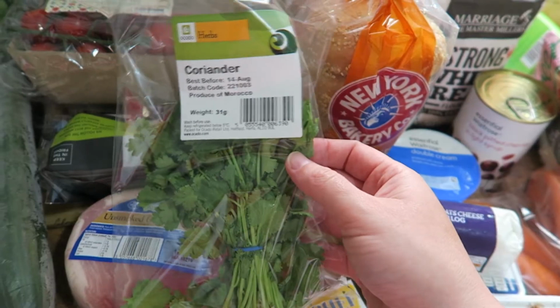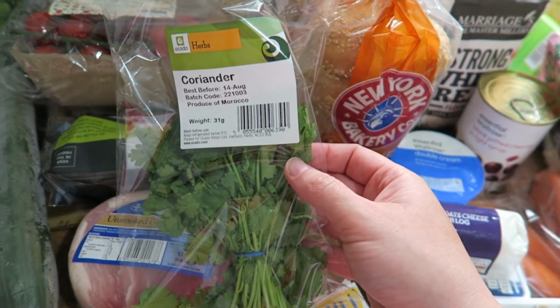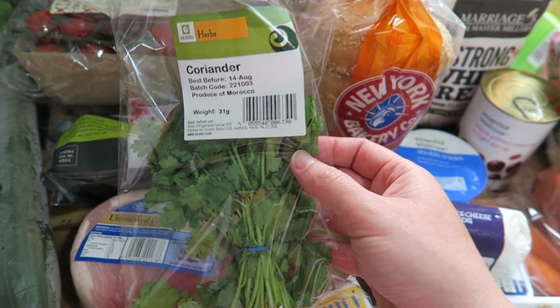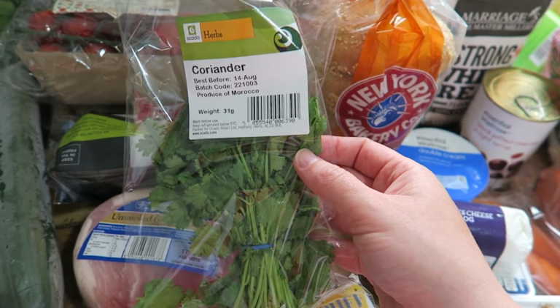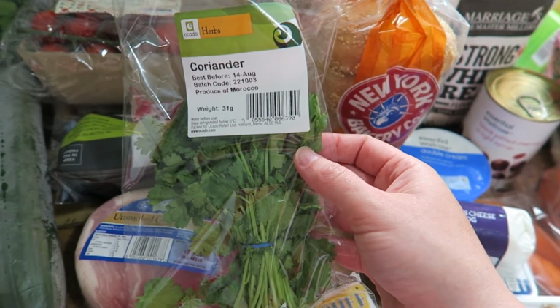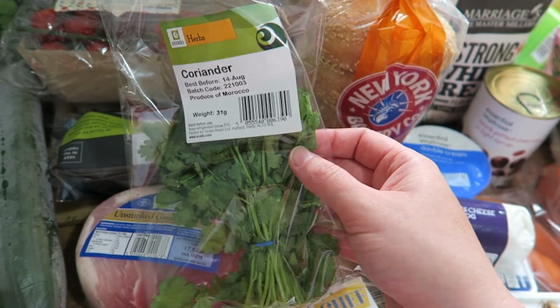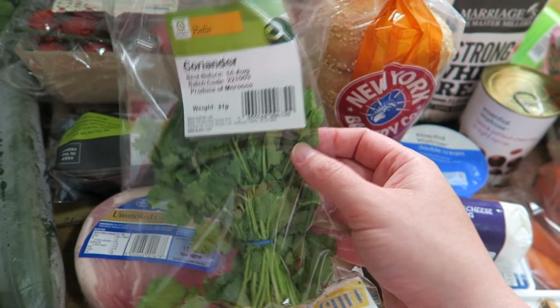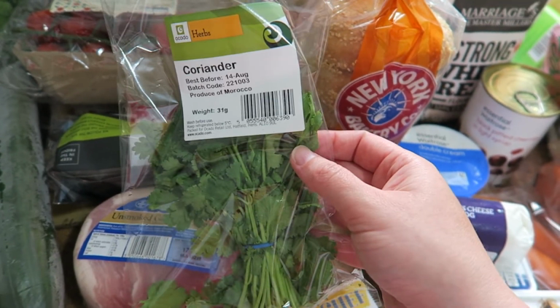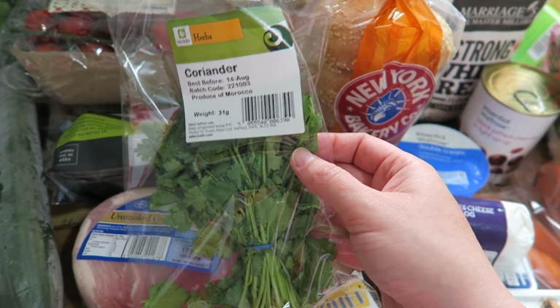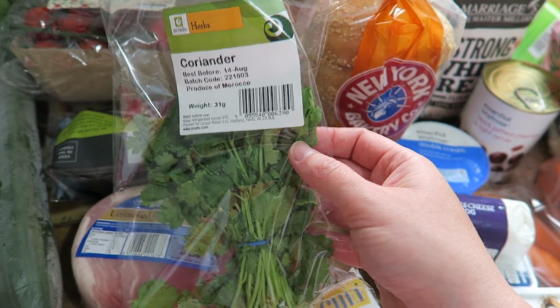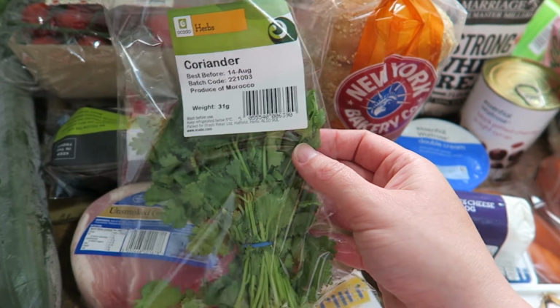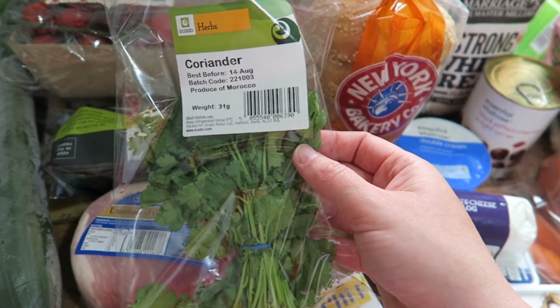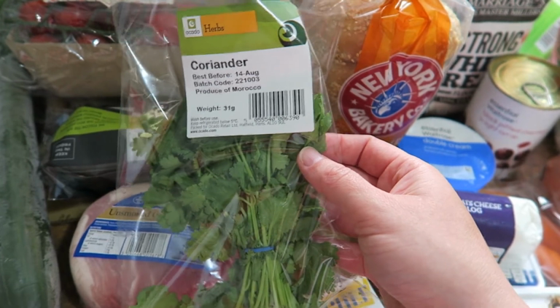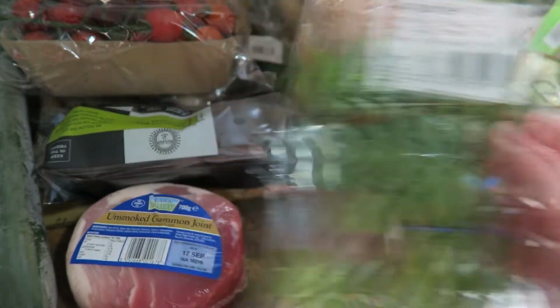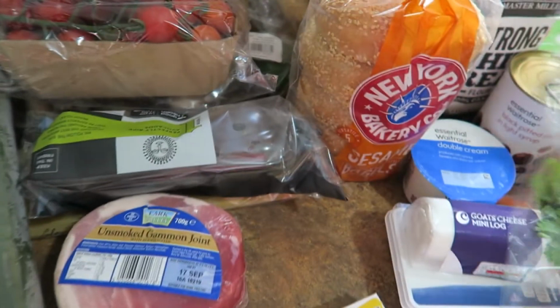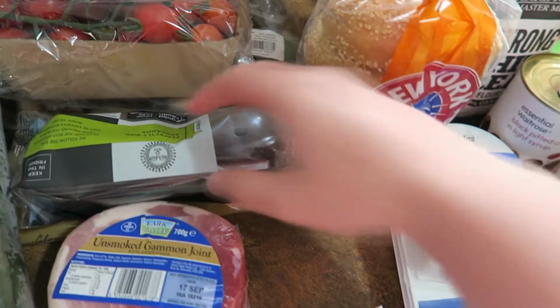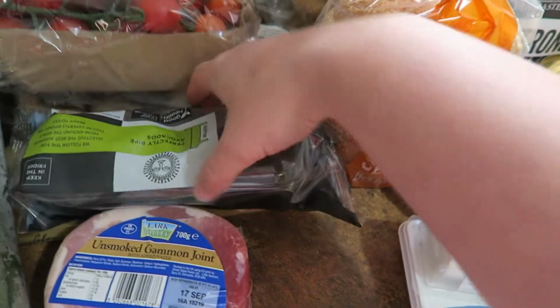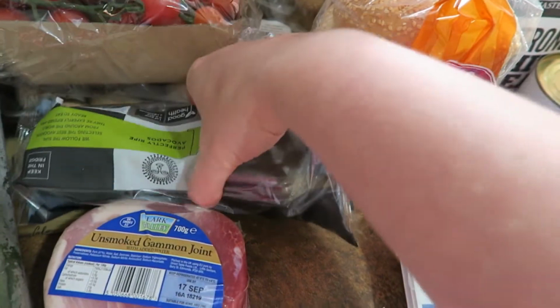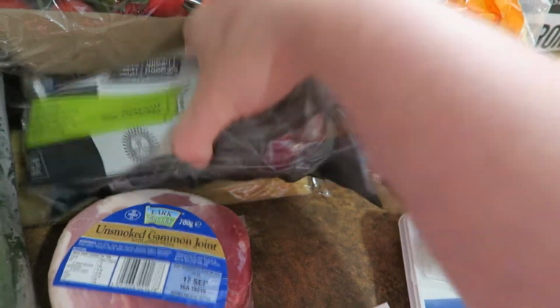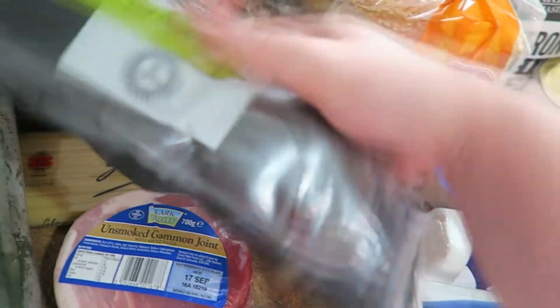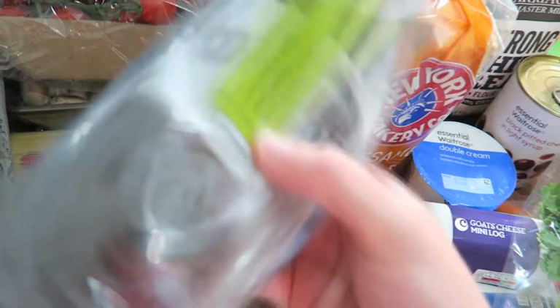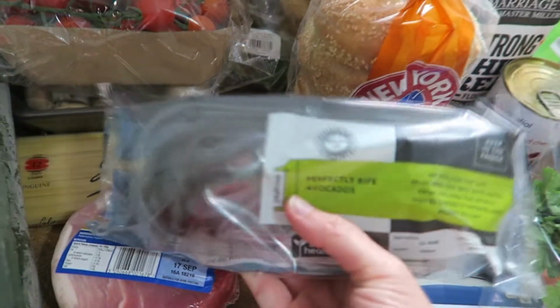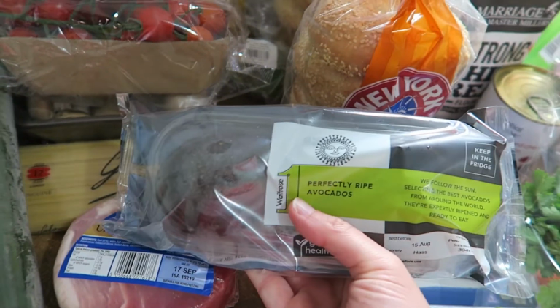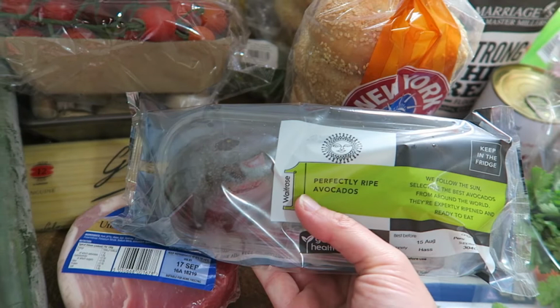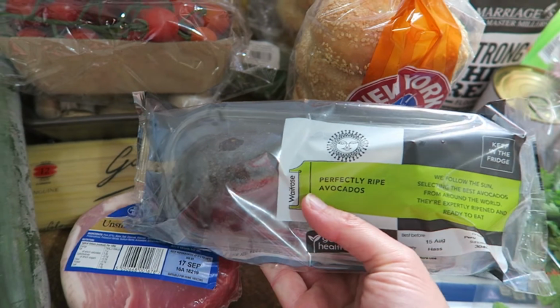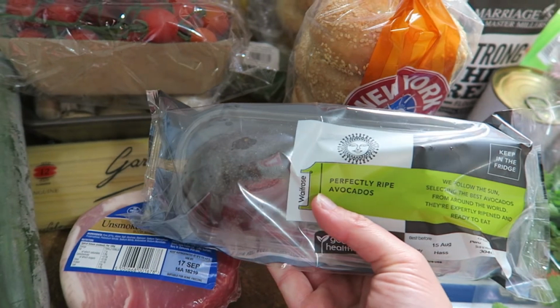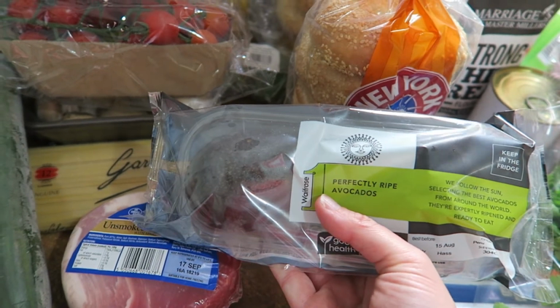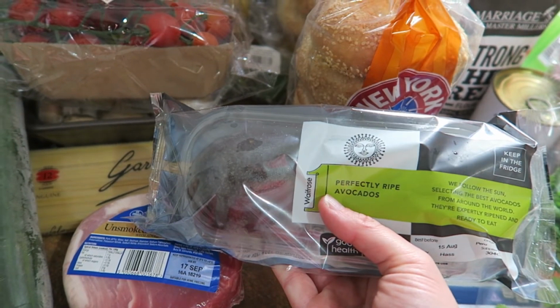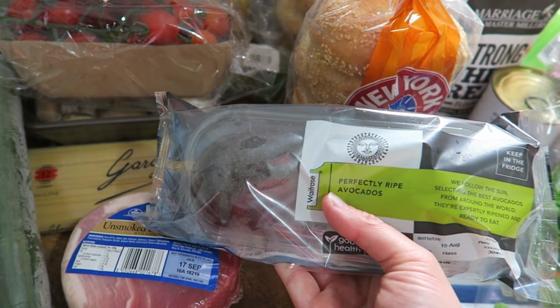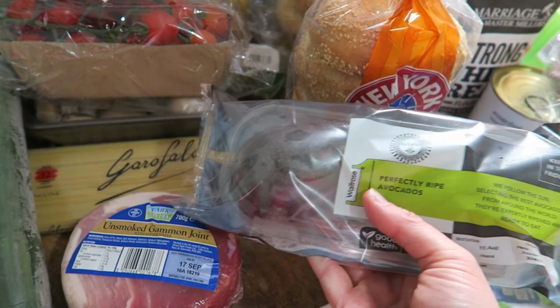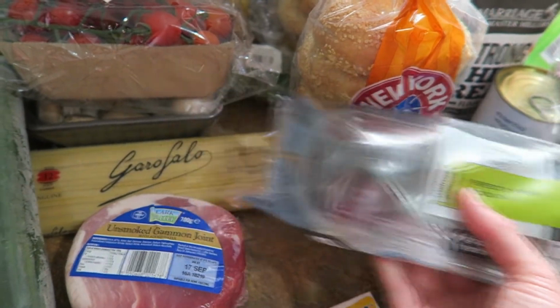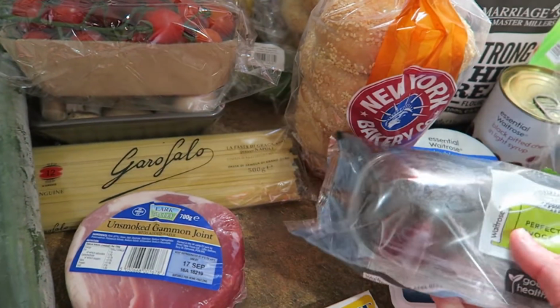And then I got coriander, which is mainly to go with the lump crab and the linguine. But I also got some avocados, so I'll put some coriander with that as well.